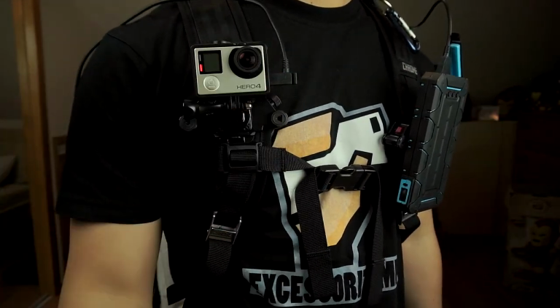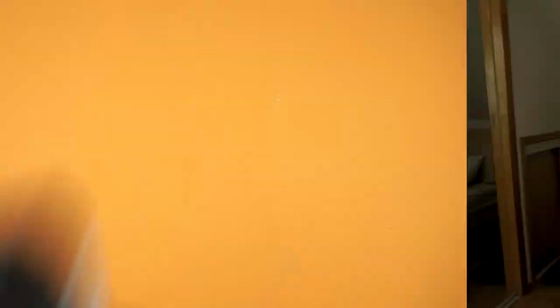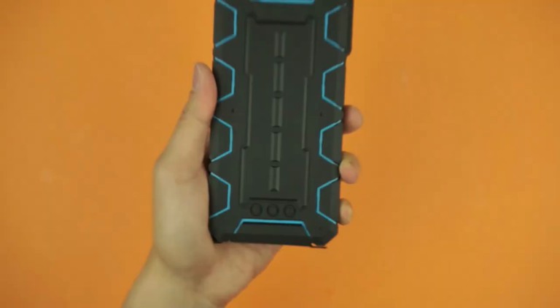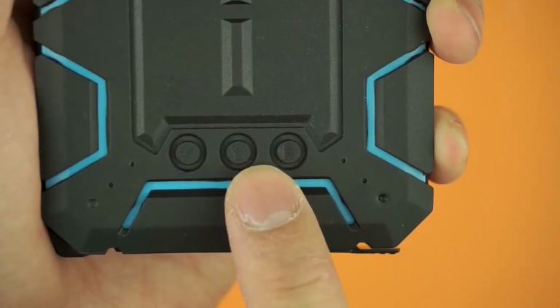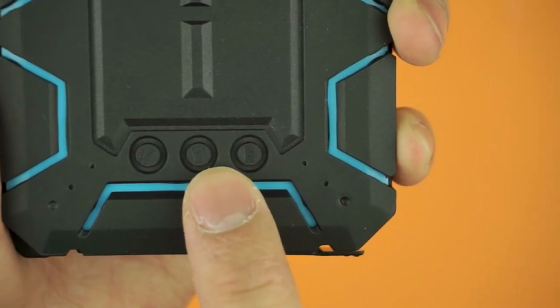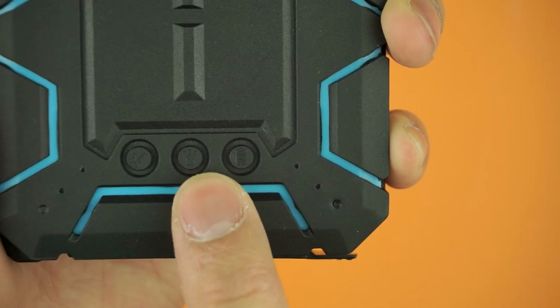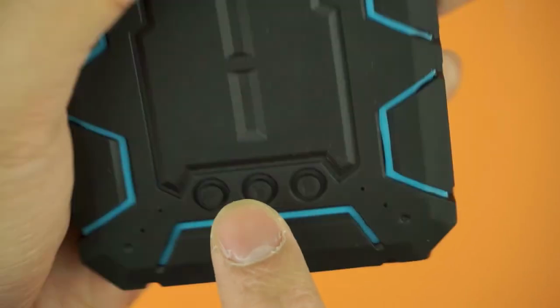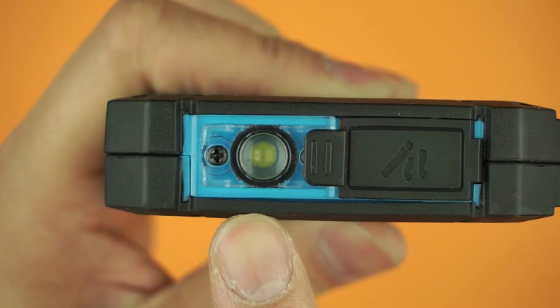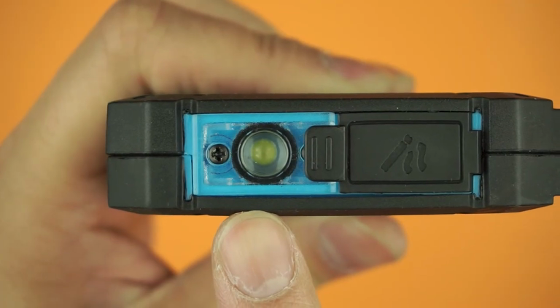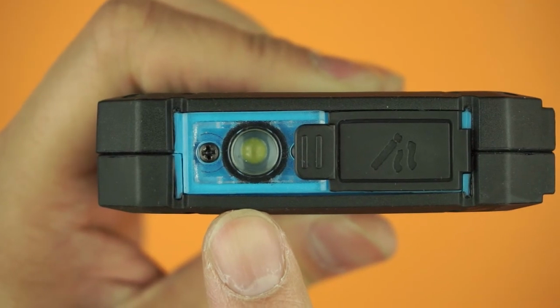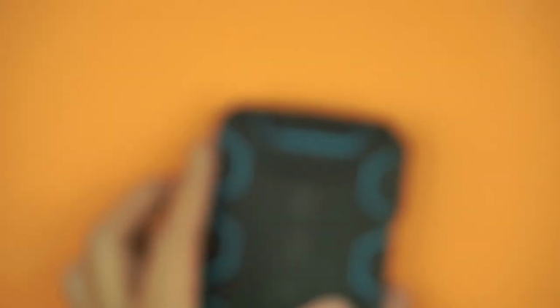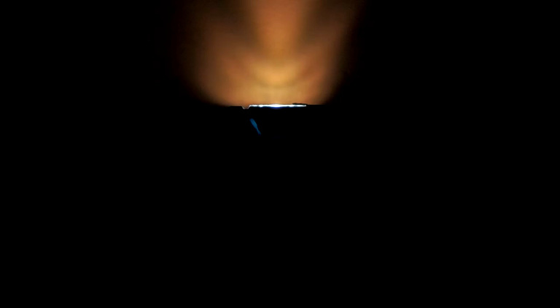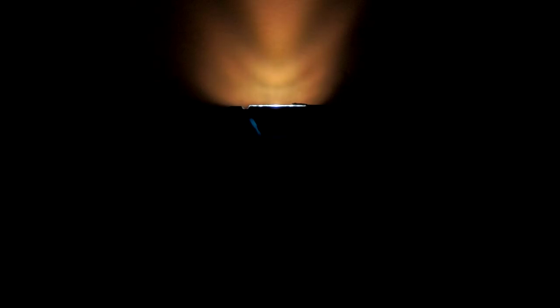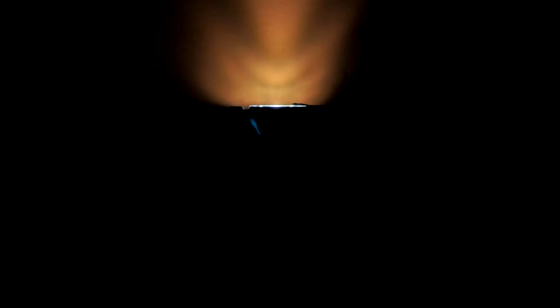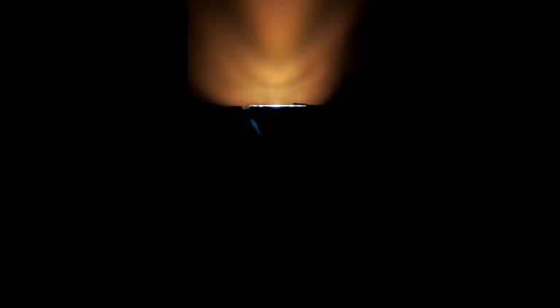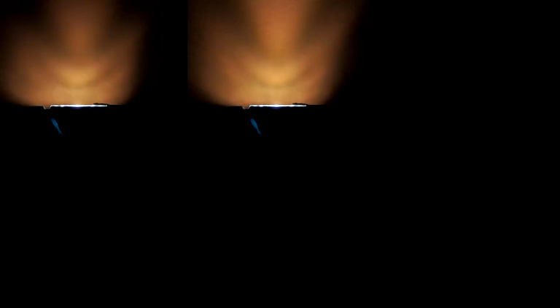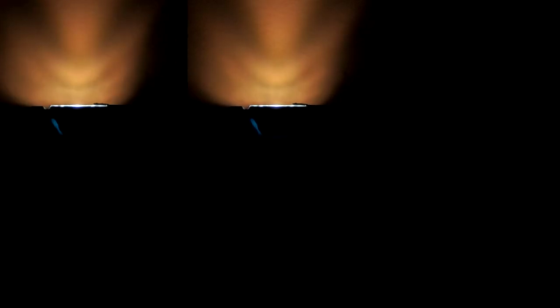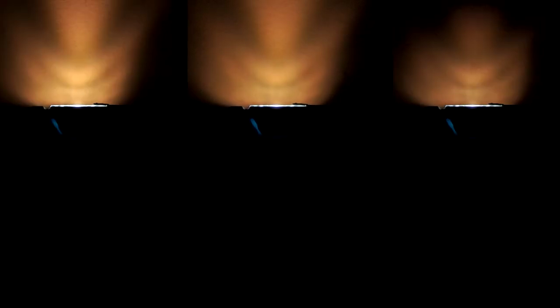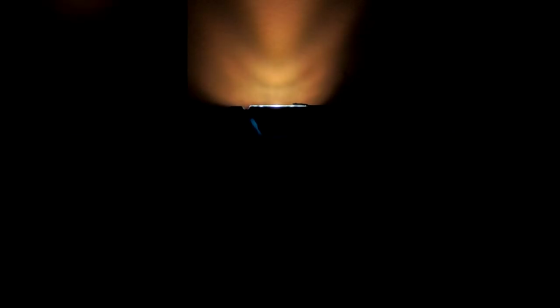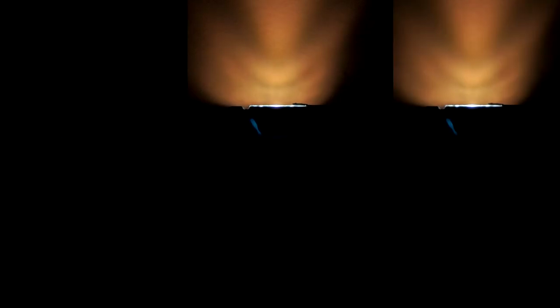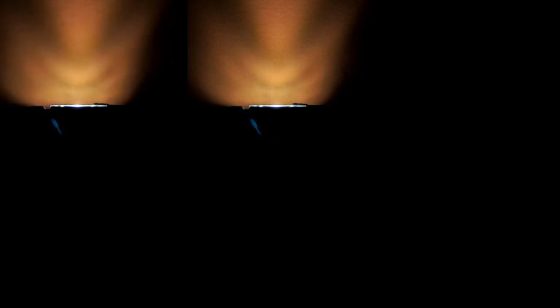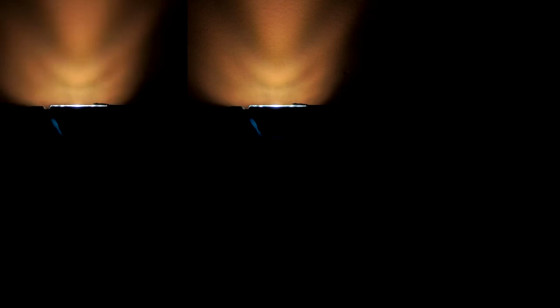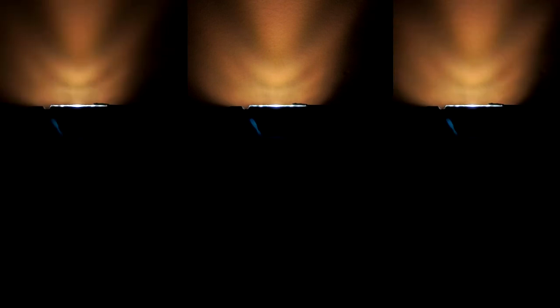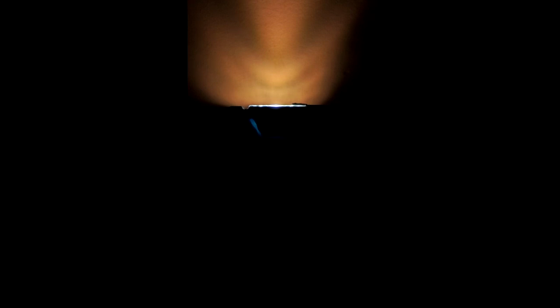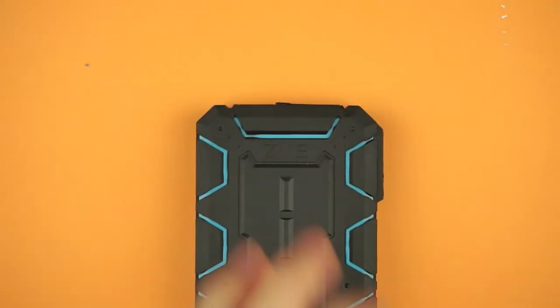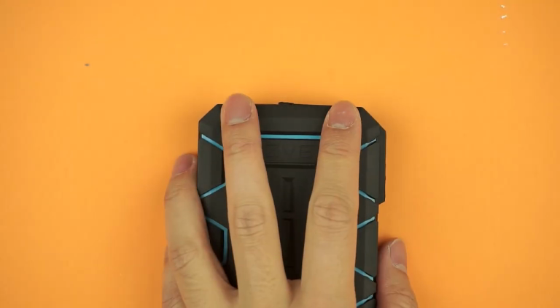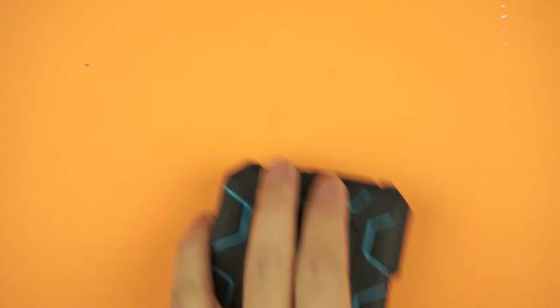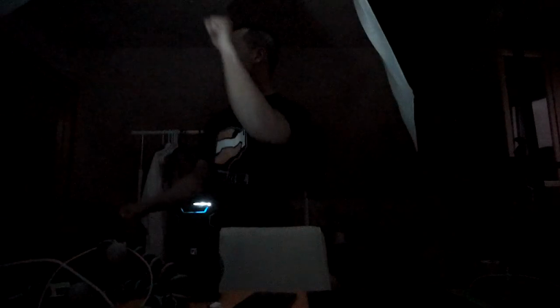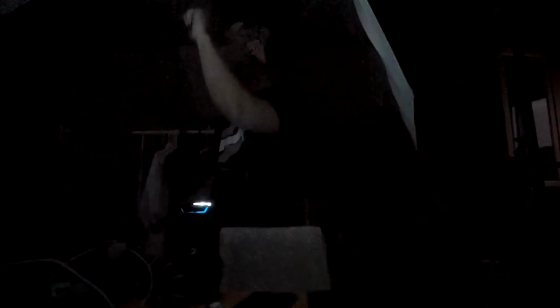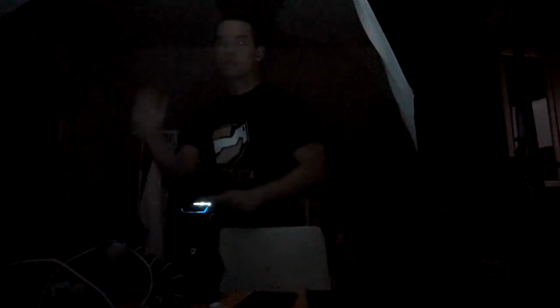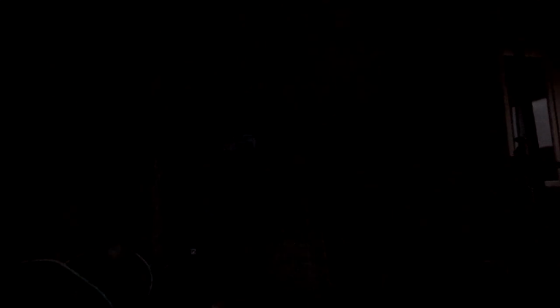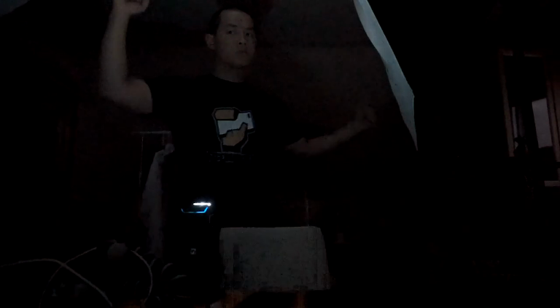The third feature is a built-in flashlight found at the top. You've got the standard light, strobing light, and an SOS light. For all 98% of you who will never need an SOS light, it's great for impromptu strobe parties.